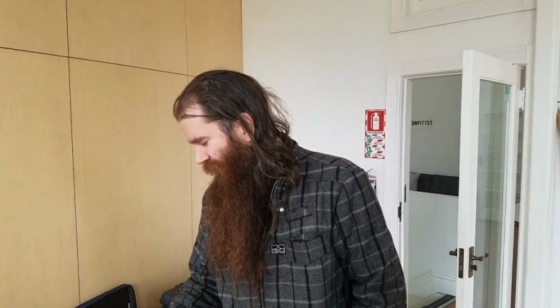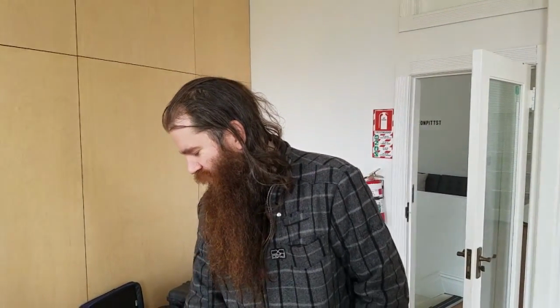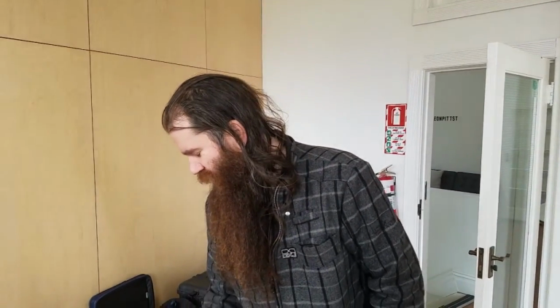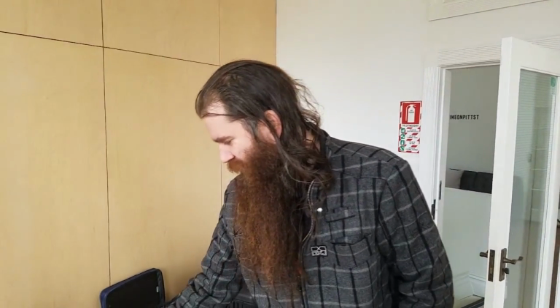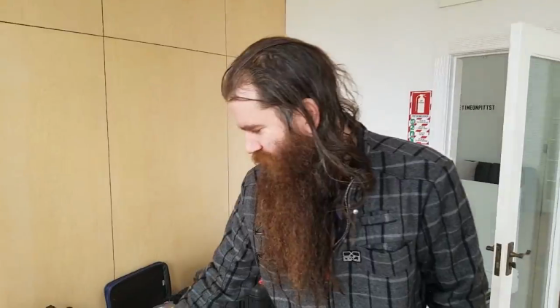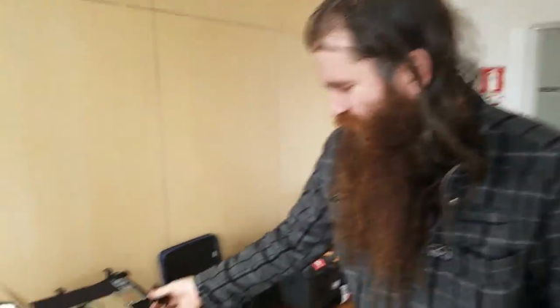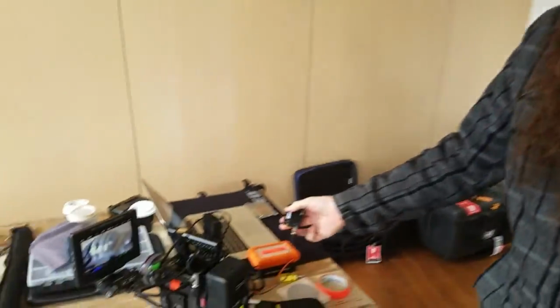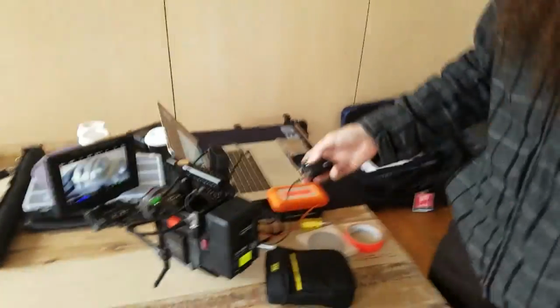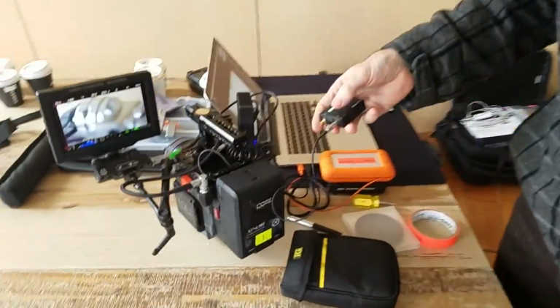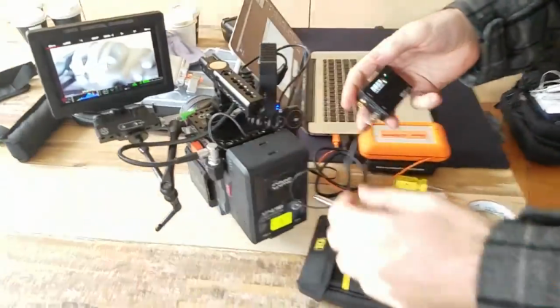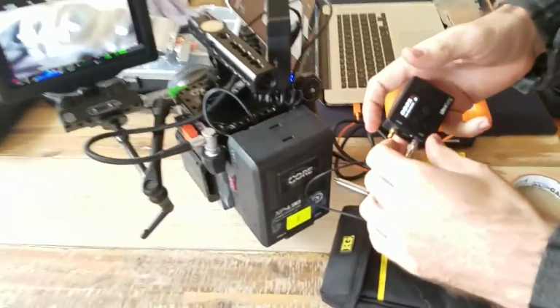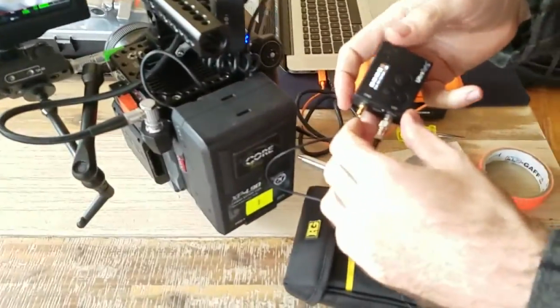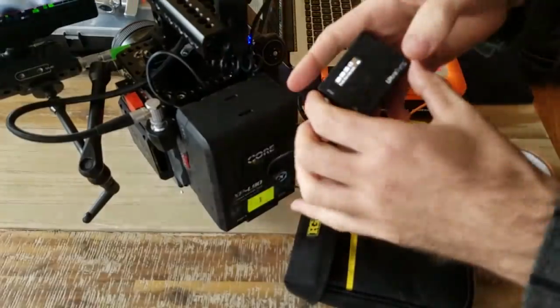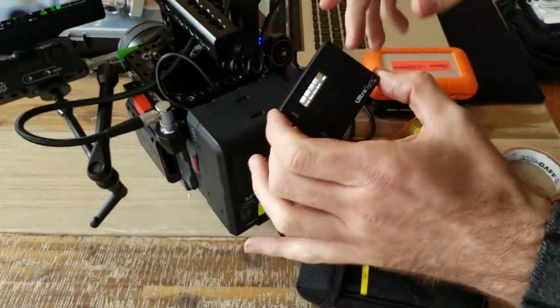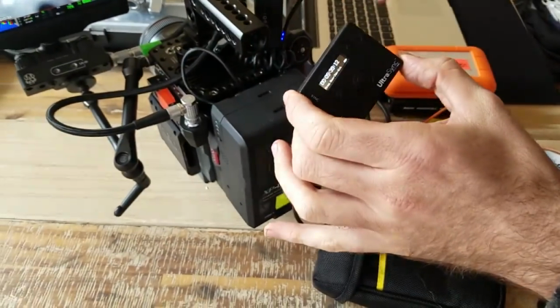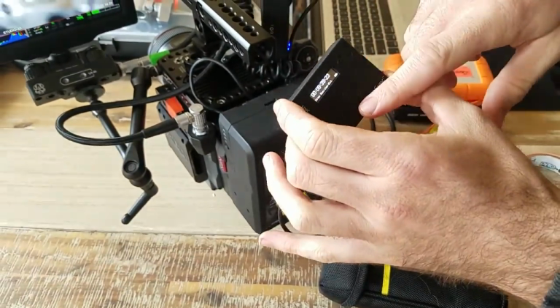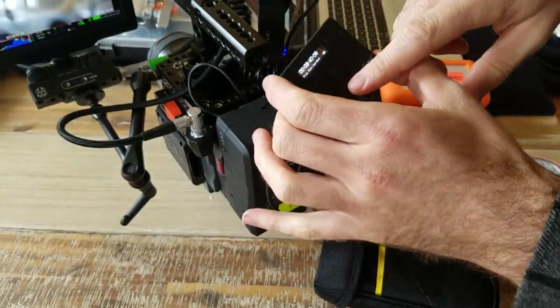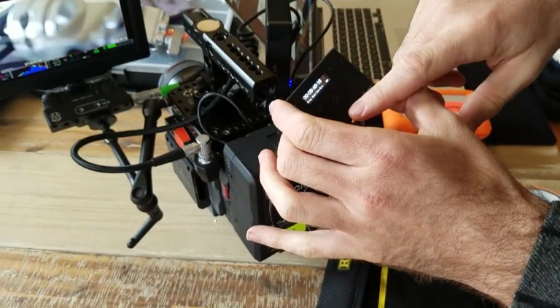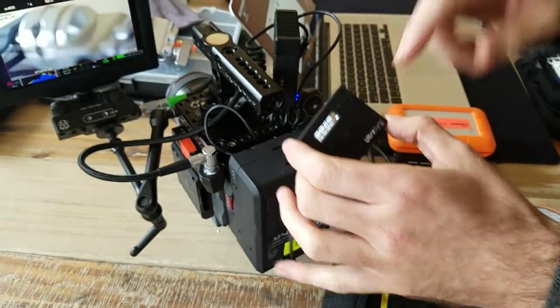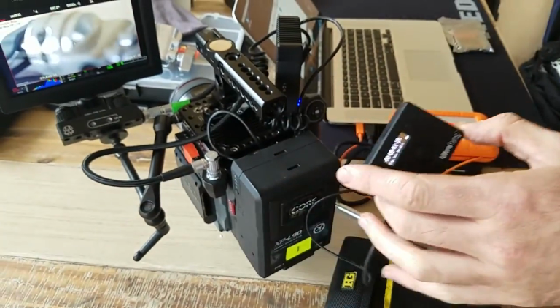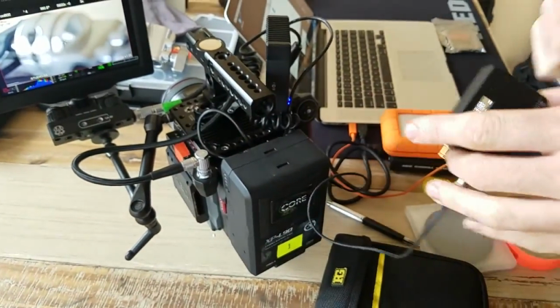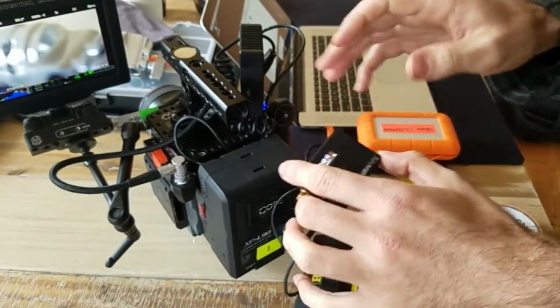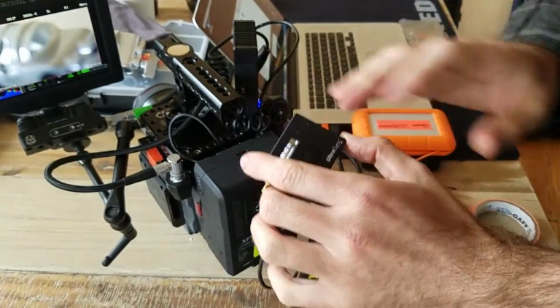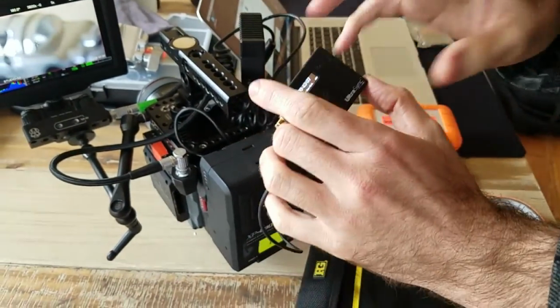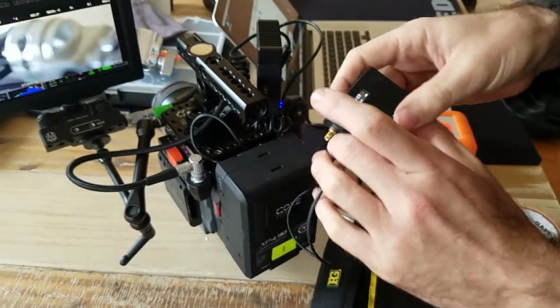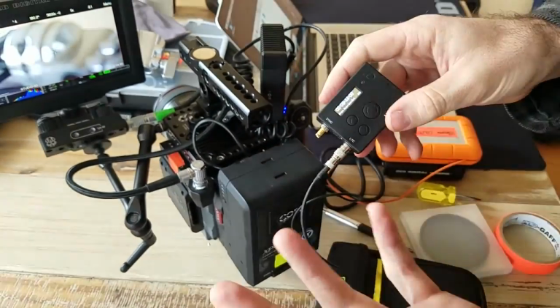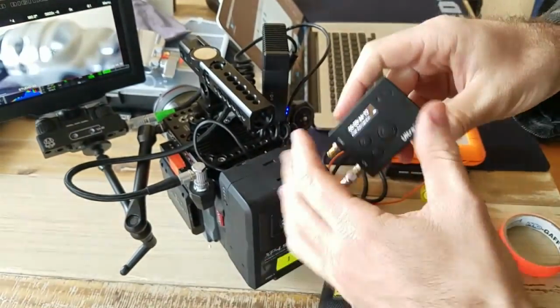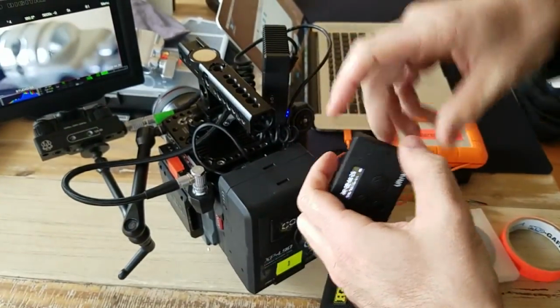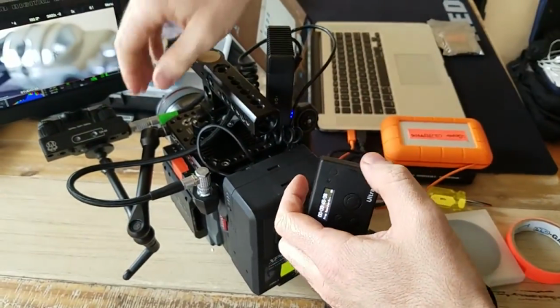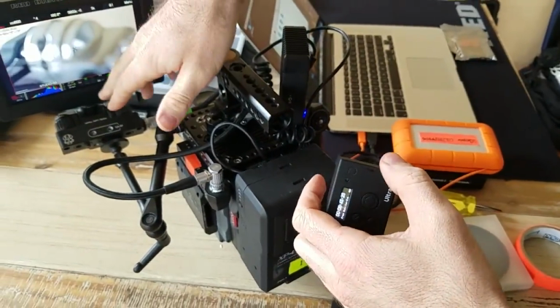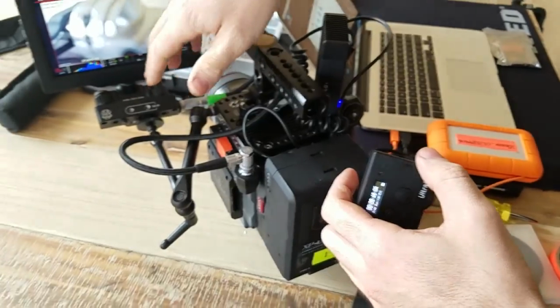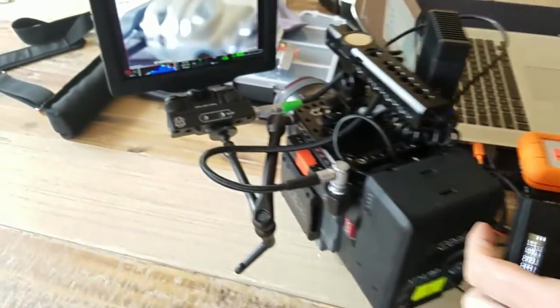Another point I'm going to show you now is about the timecode box. One thing to keep an eye on — so here I've got an UltraSync 1. This is basically my favourite timecode box. Anyway, when you hook it up here...